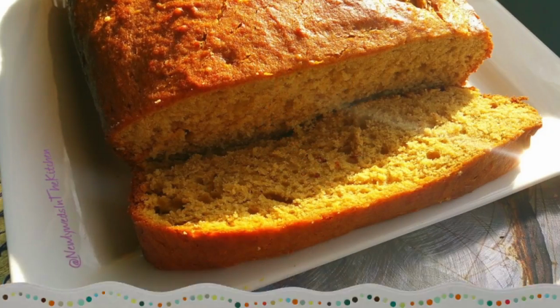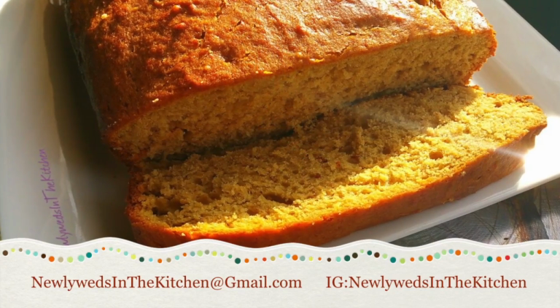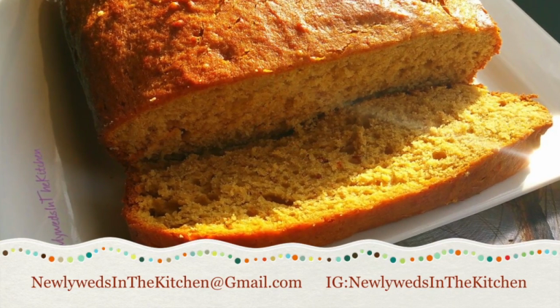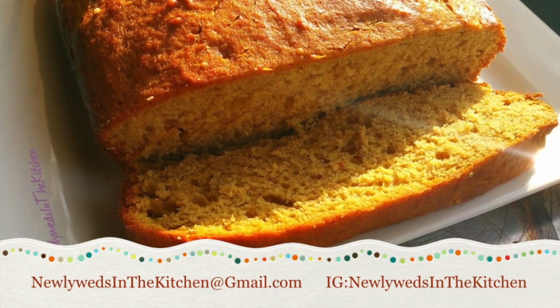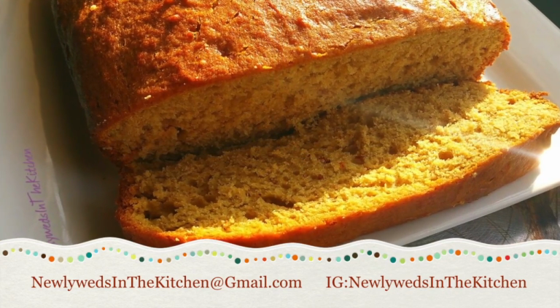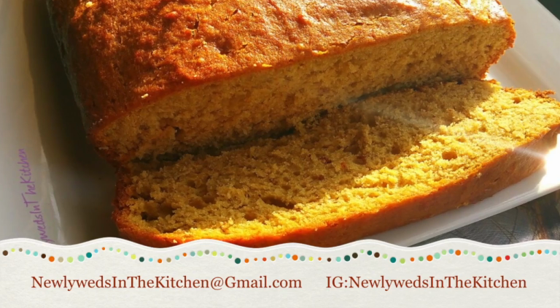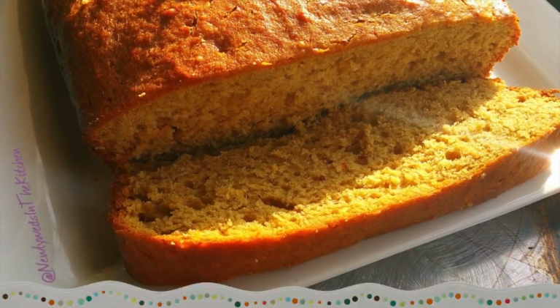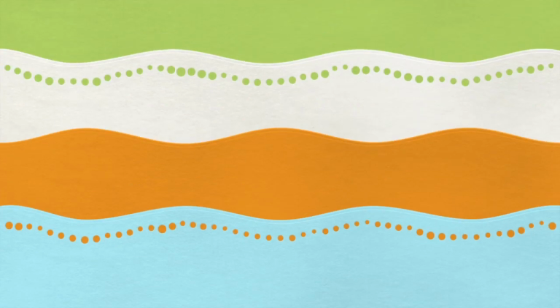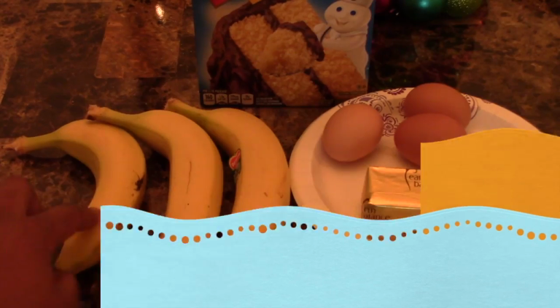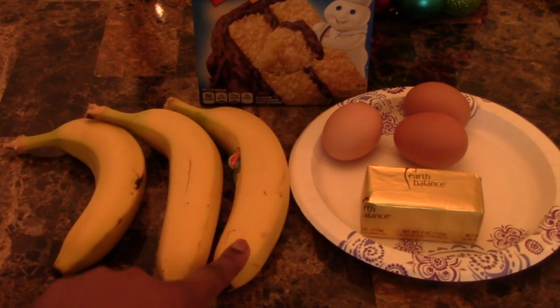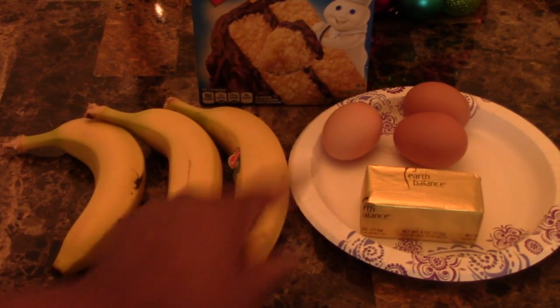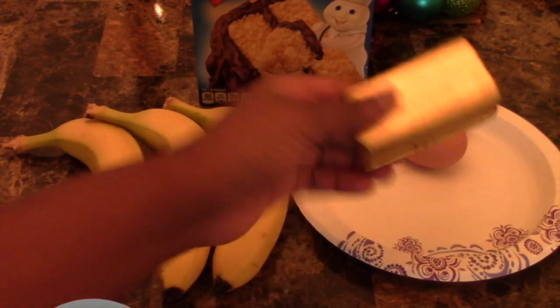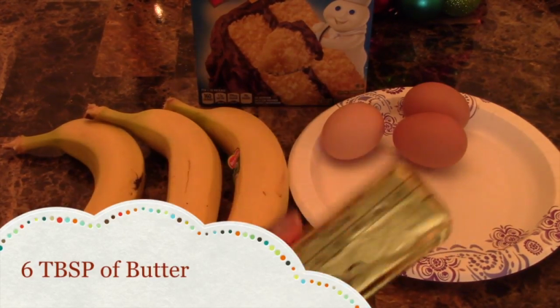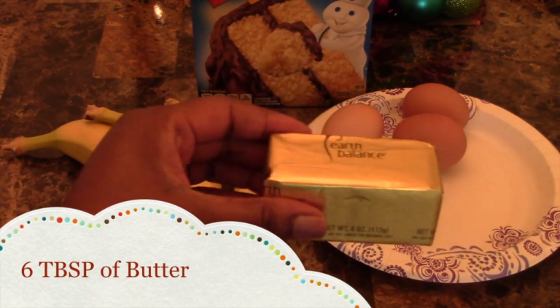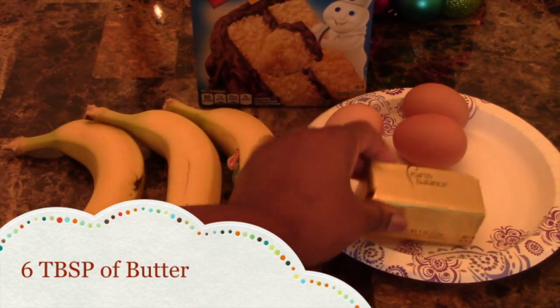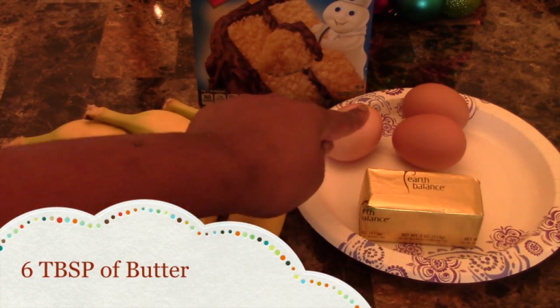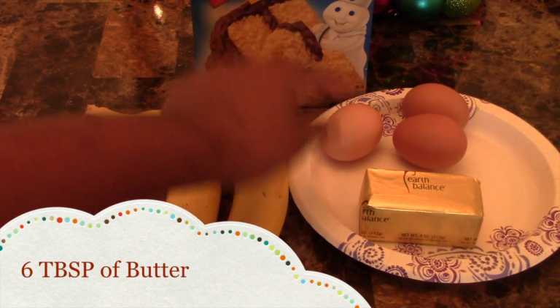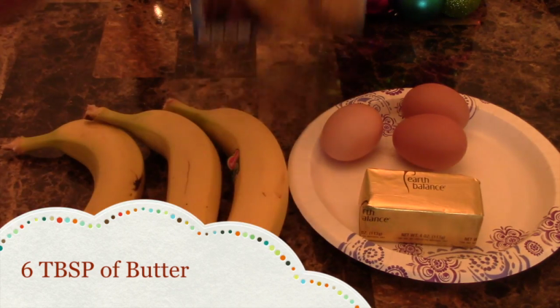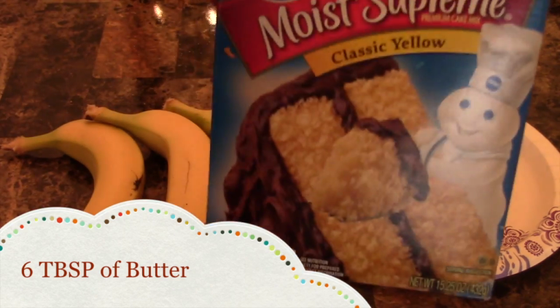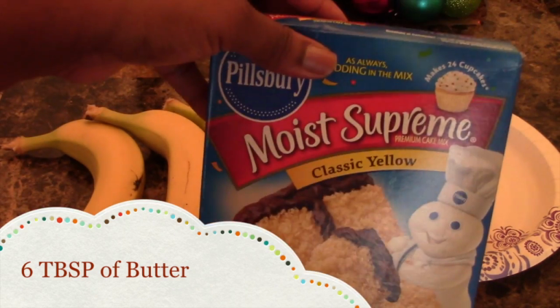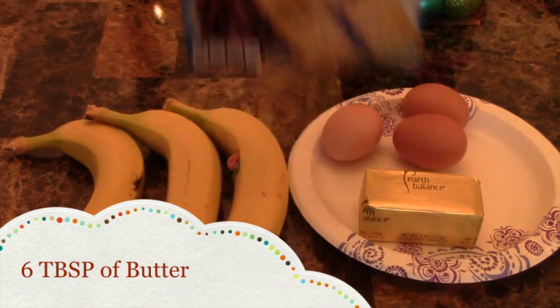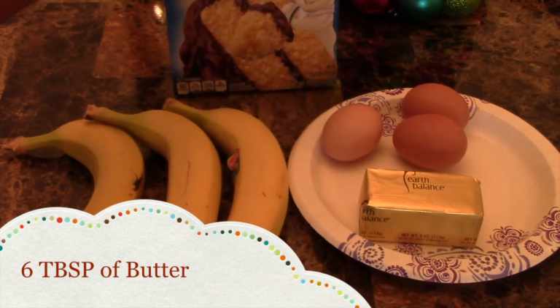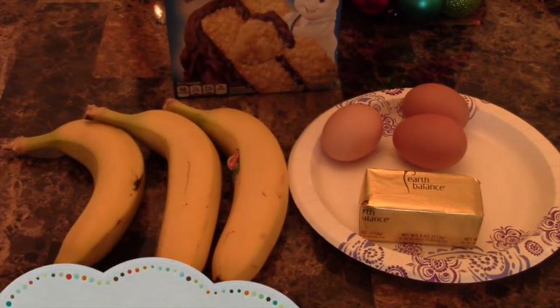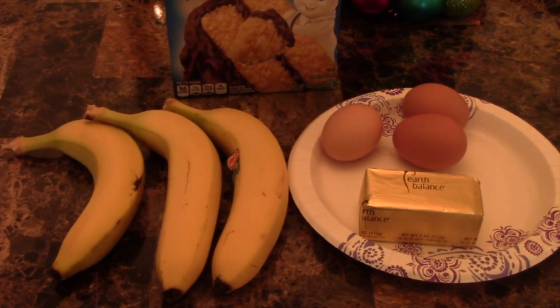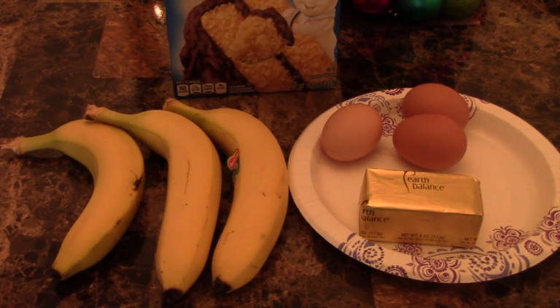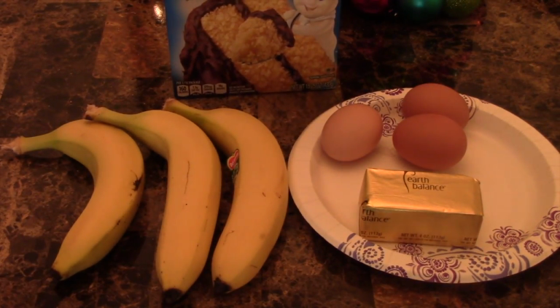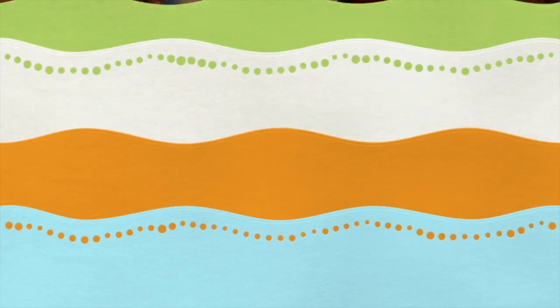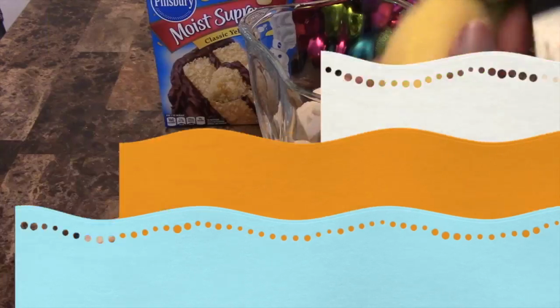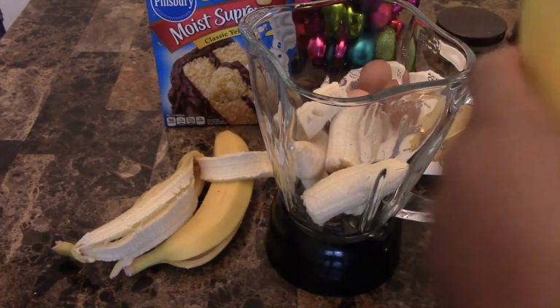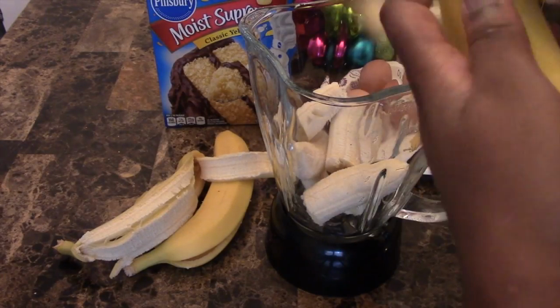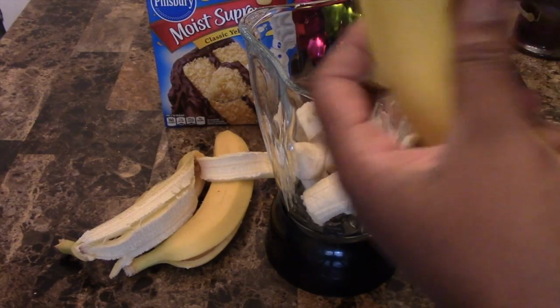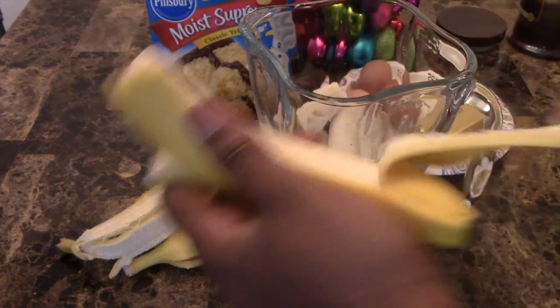Hey everyone, so I made this banana bread — it was so quick and easy and very simple. You're going to need butter, three eggs, your cake mix, and make sure you have three bananas.